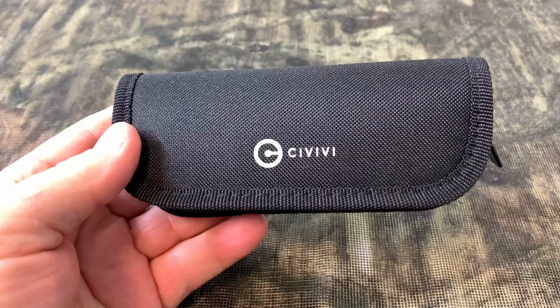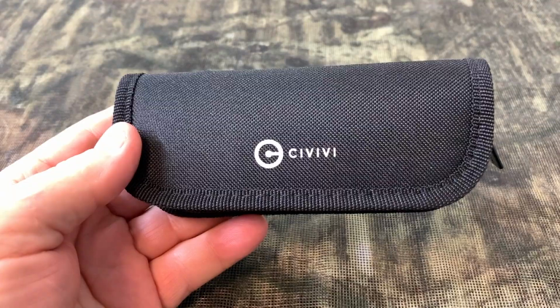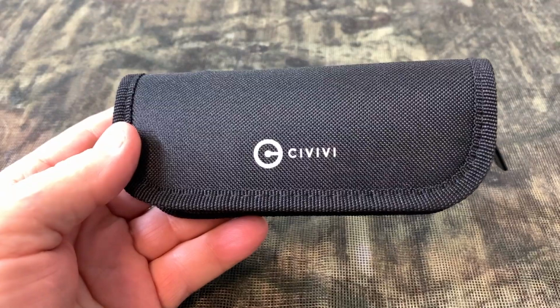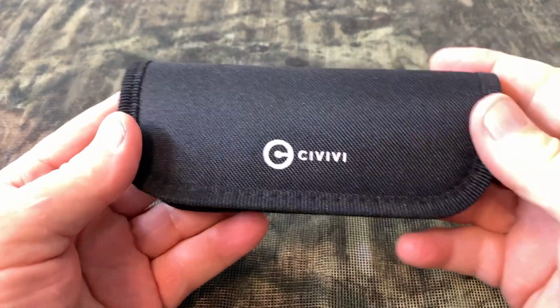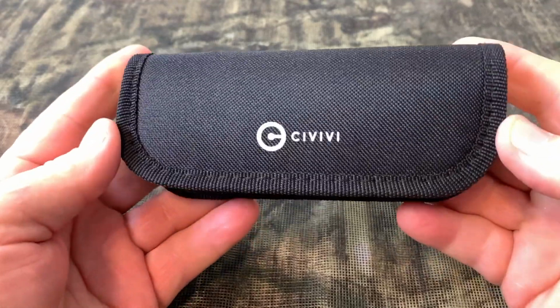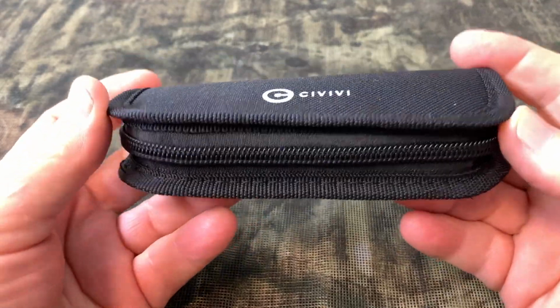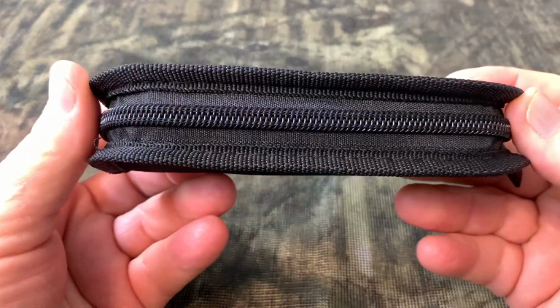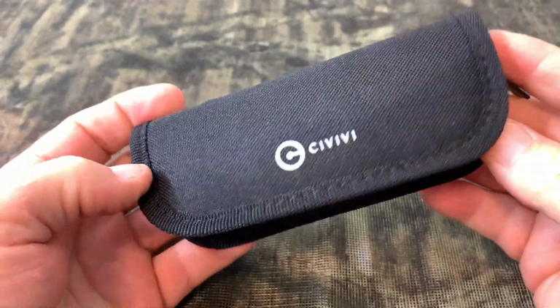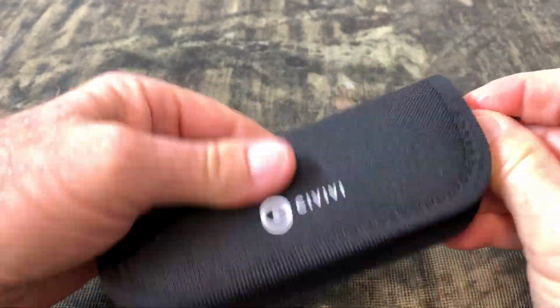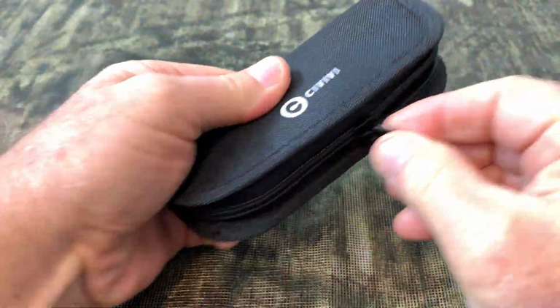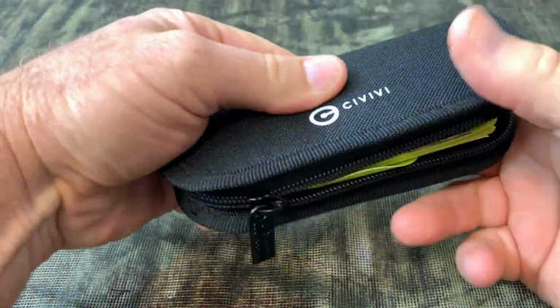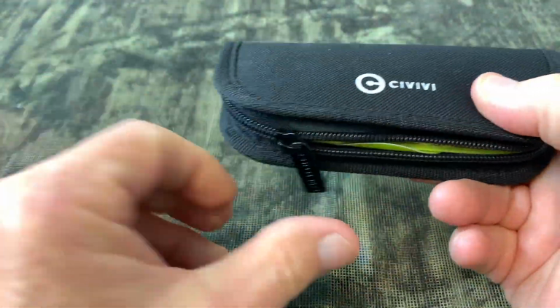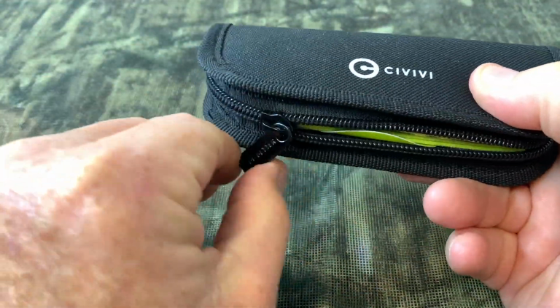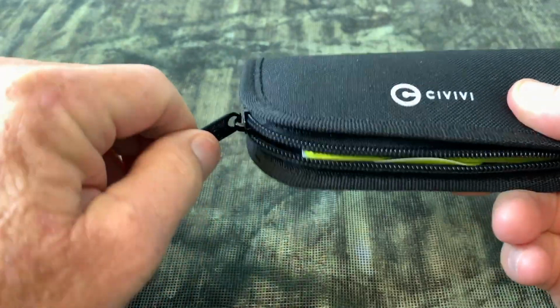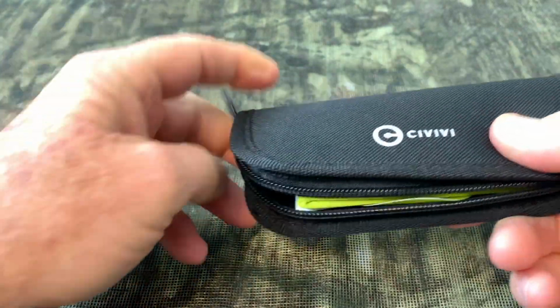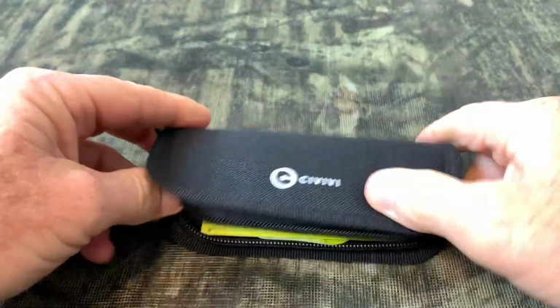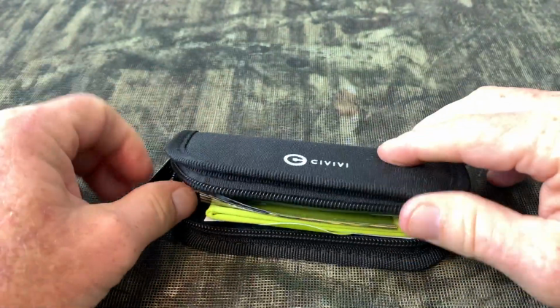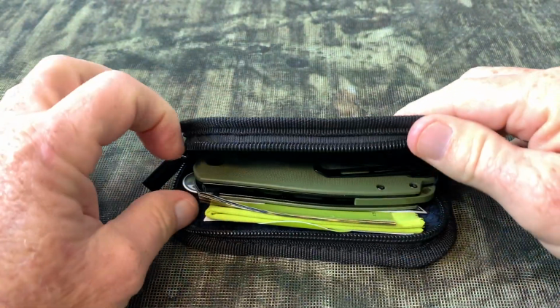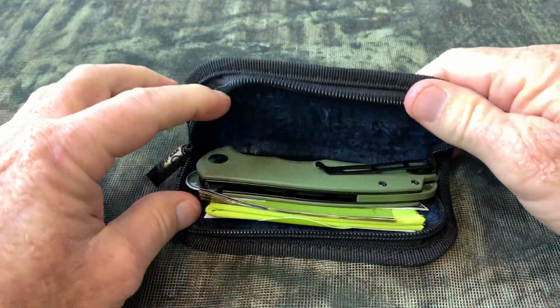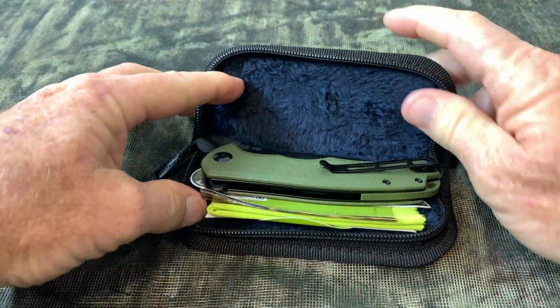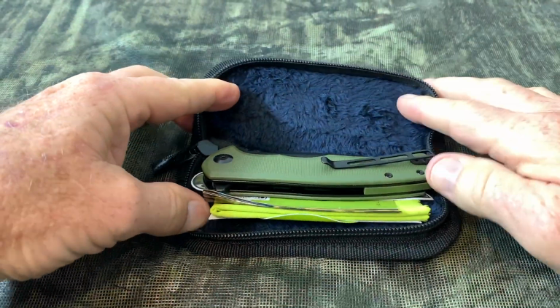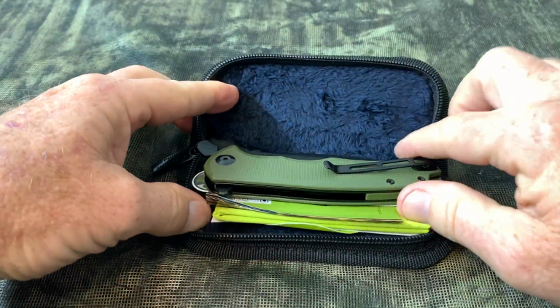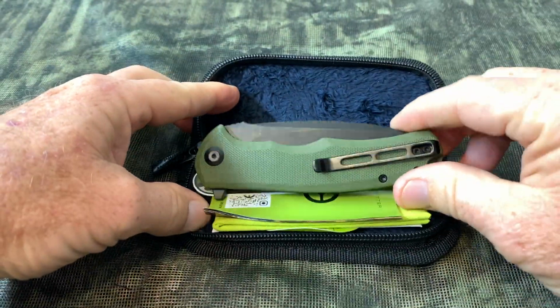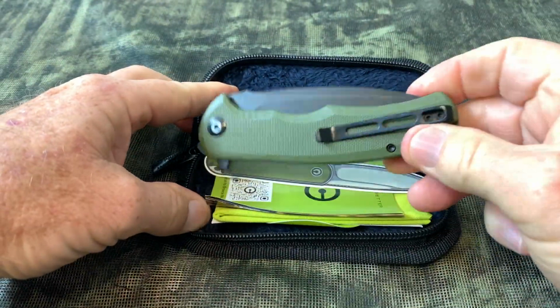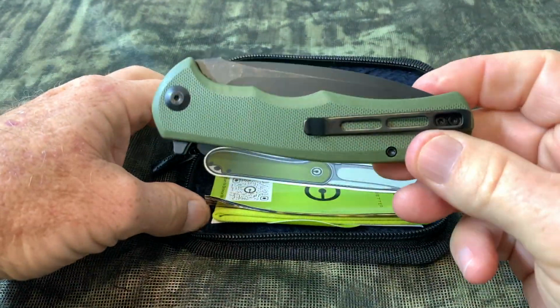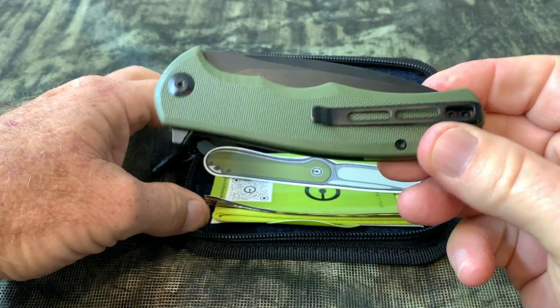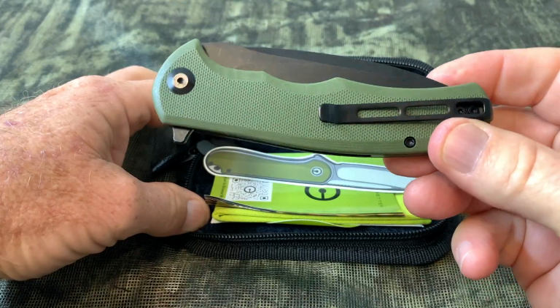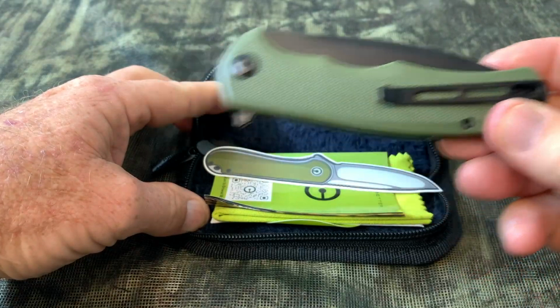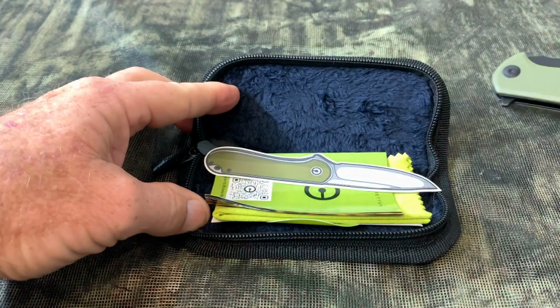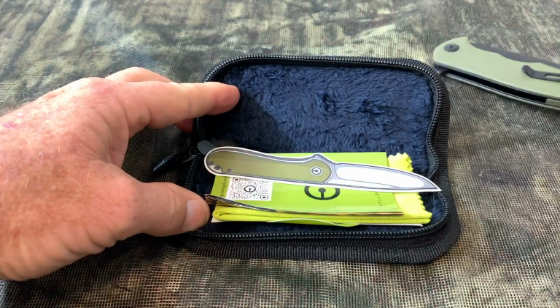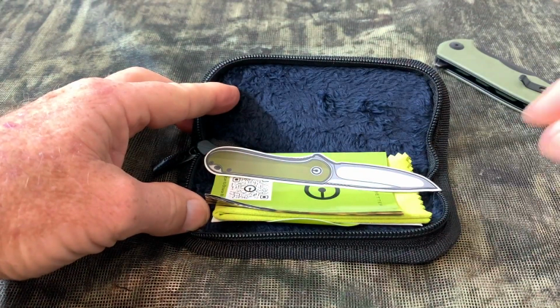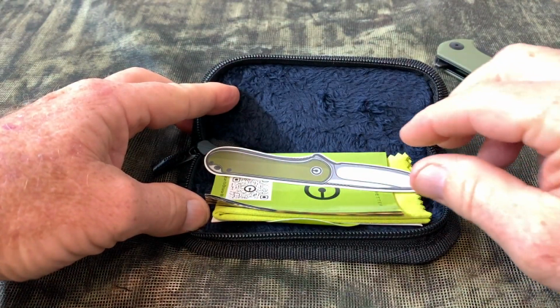Hey, I'm Steve and this is the Civivi Praxis pocket knife. This is a pocket knife that I'm excited to show you. I really like this knife. I think it's another excellent choice for EDC.